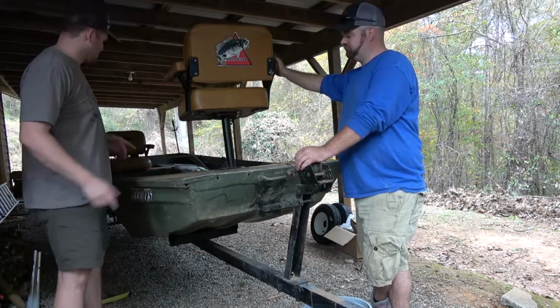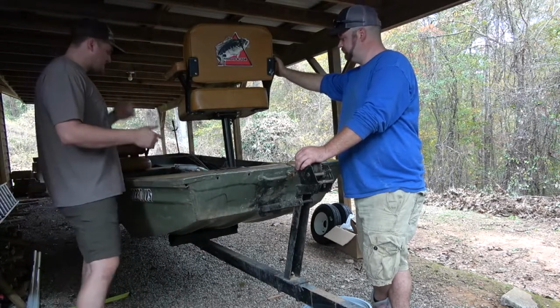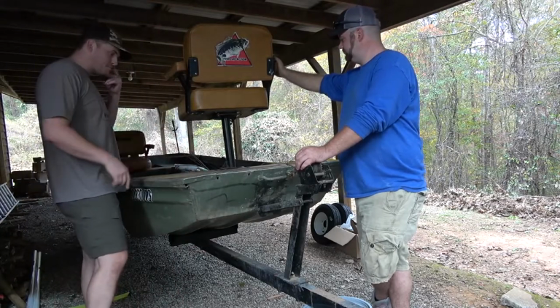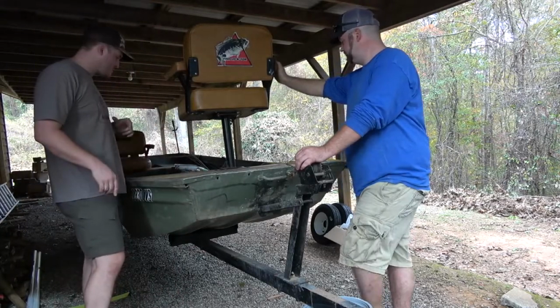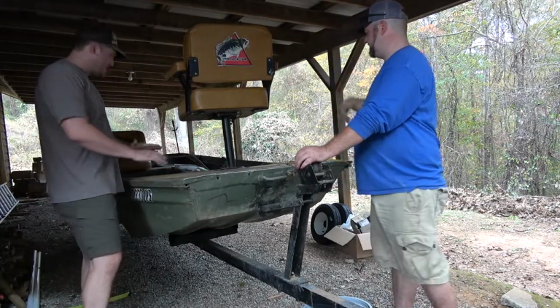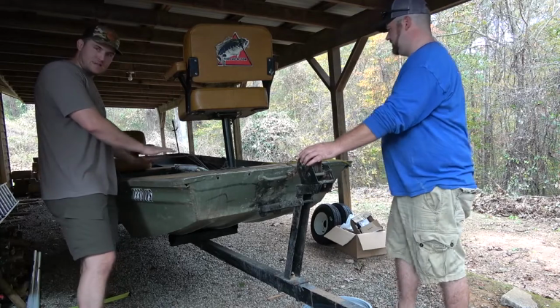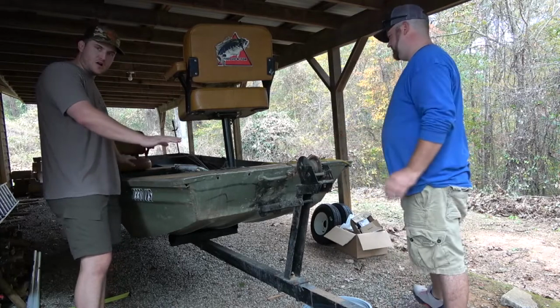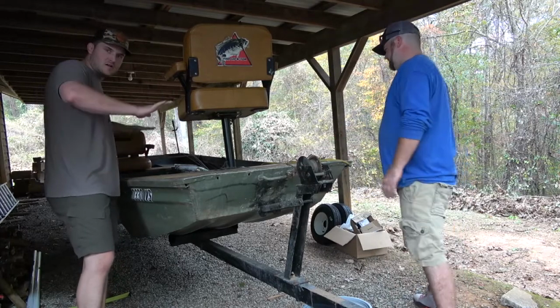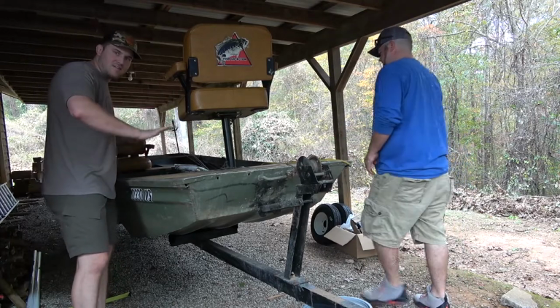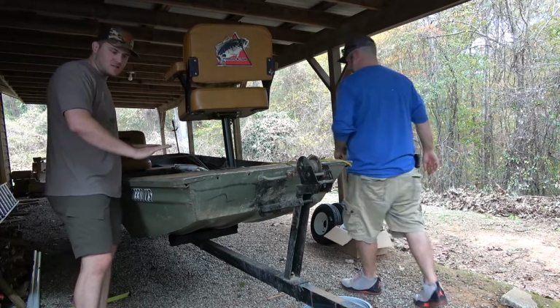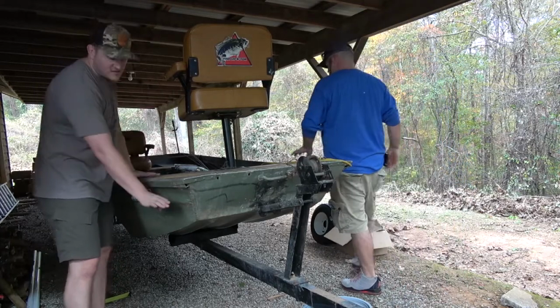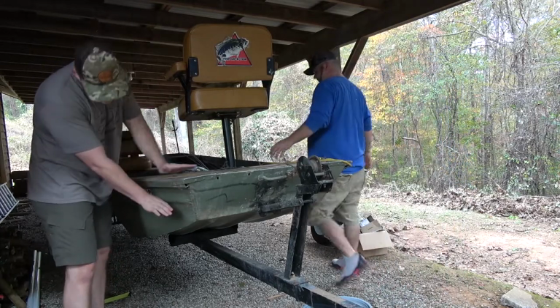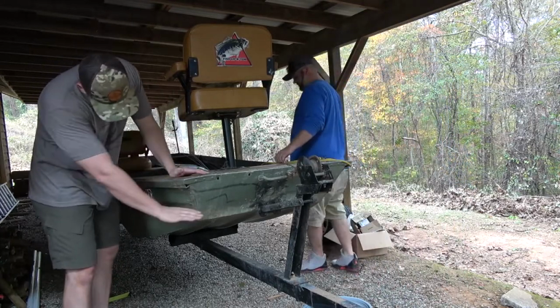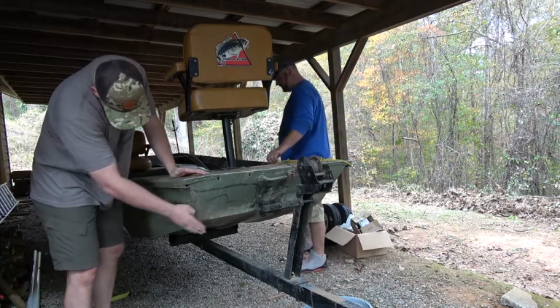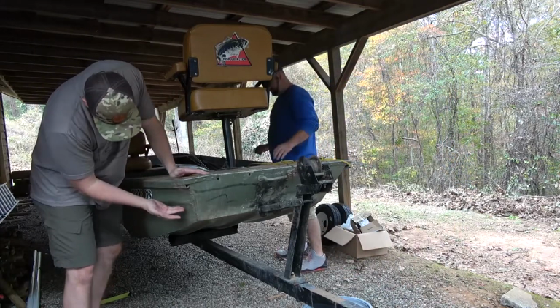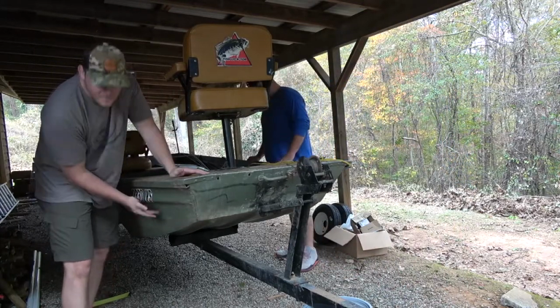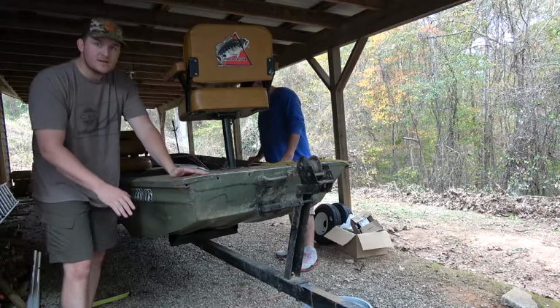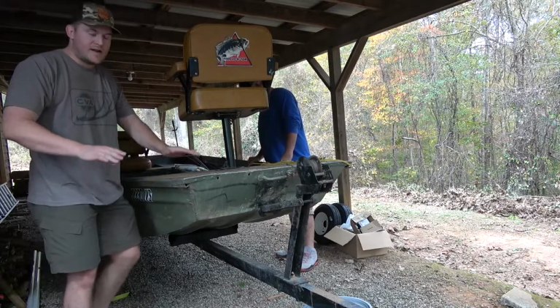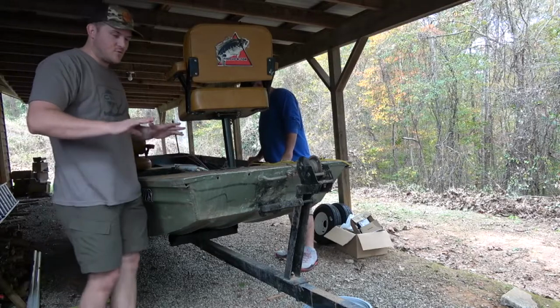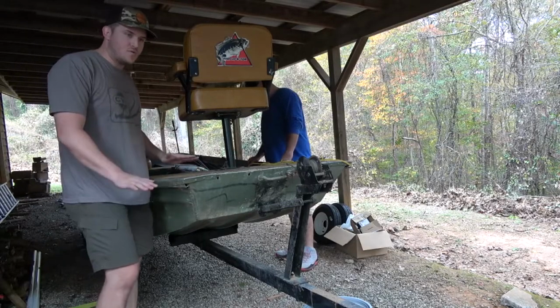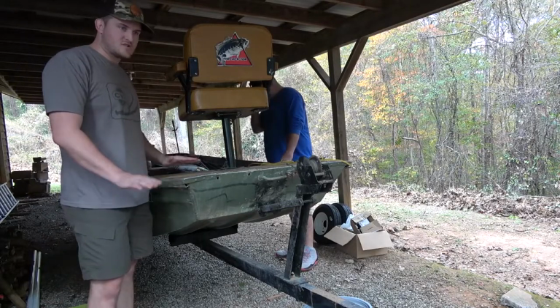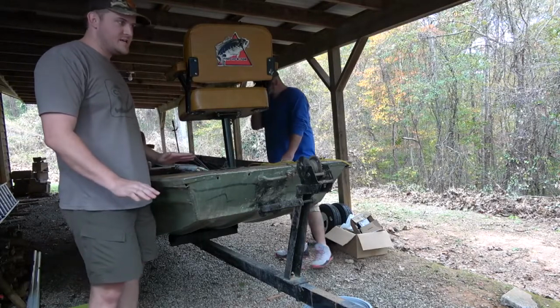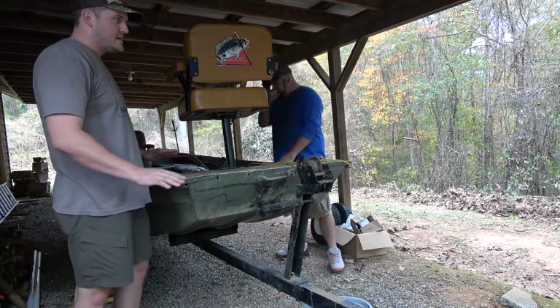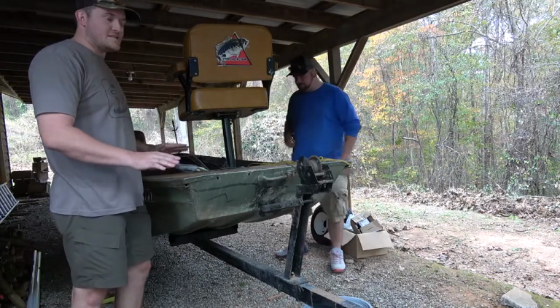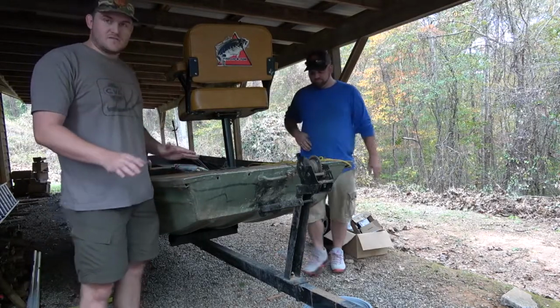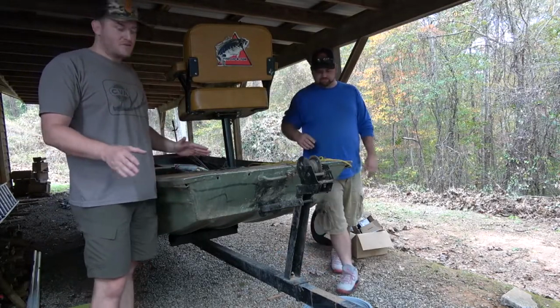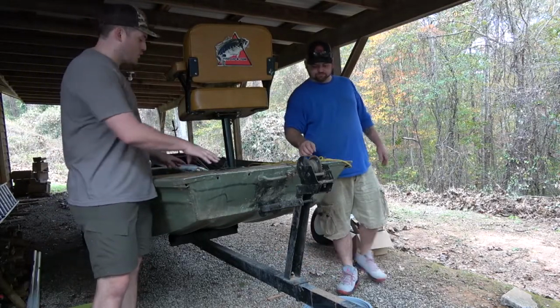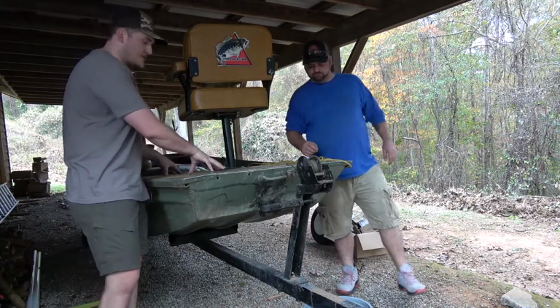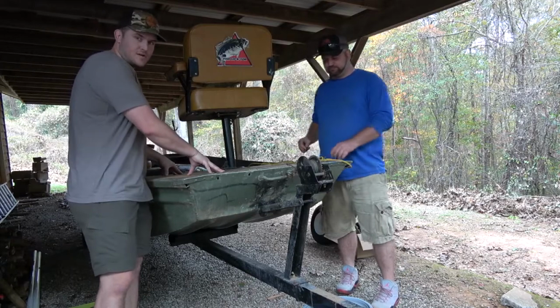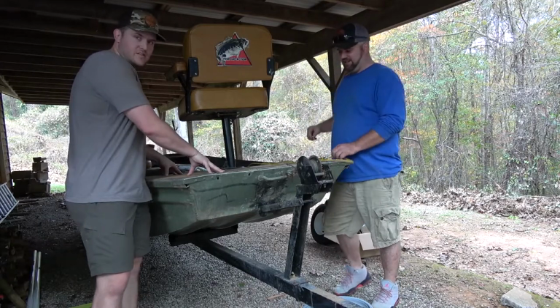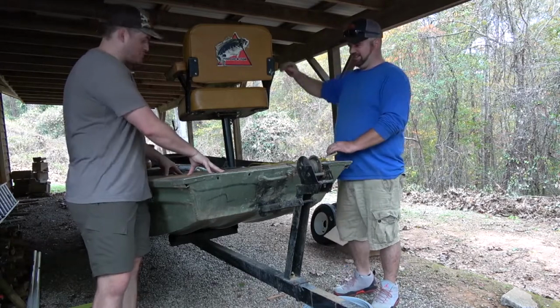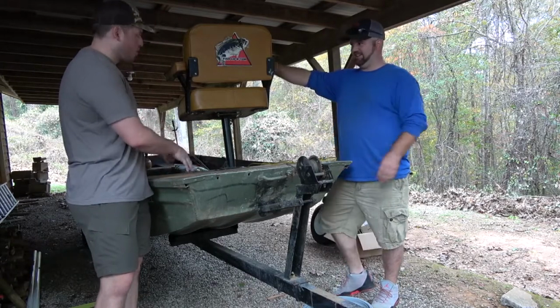We're going to pull this out, make it a little bit longer, have it a little bit lower in the boat, right around here. That way it's a little more stable, a little more sturdy, and it's easier for the individual who wants to sit up here — they don't have to crawl.